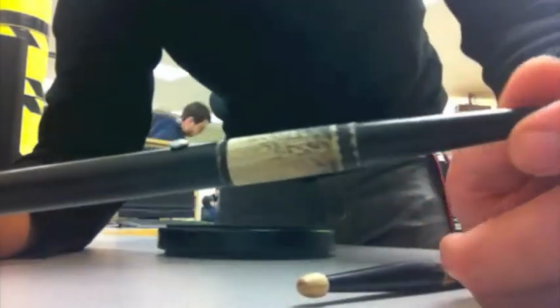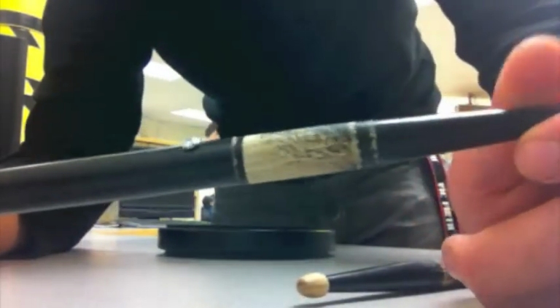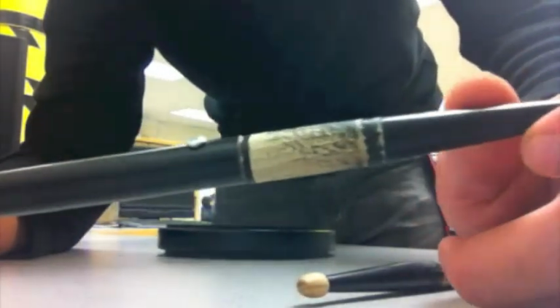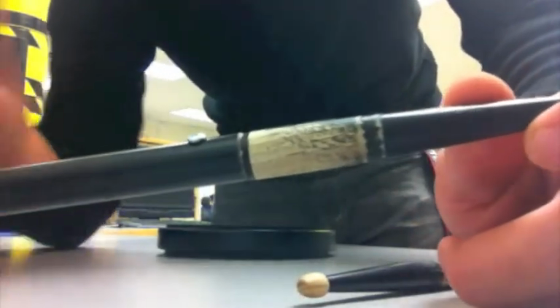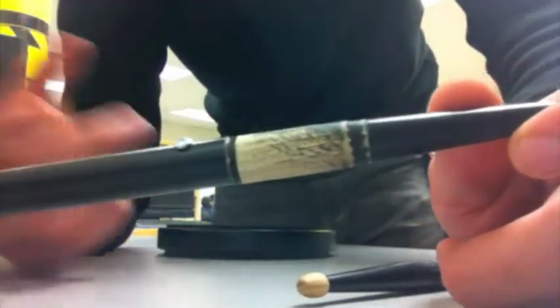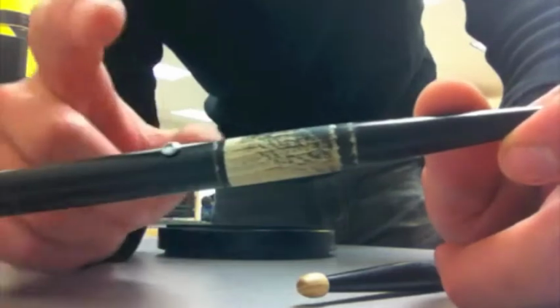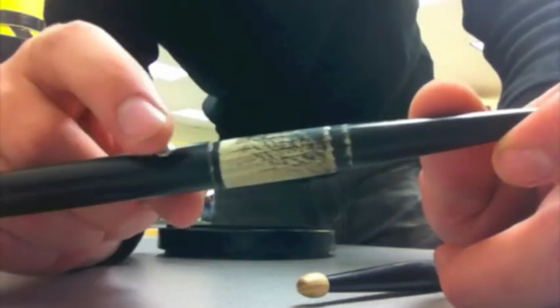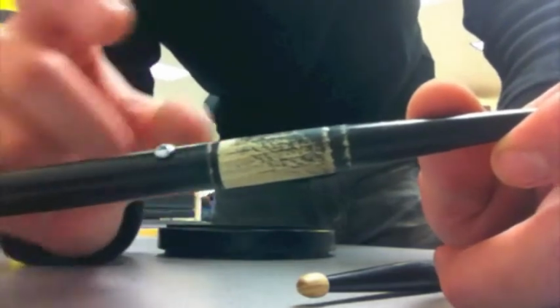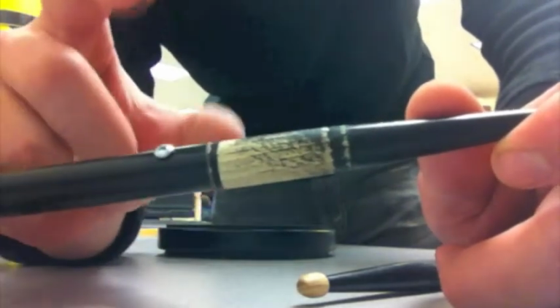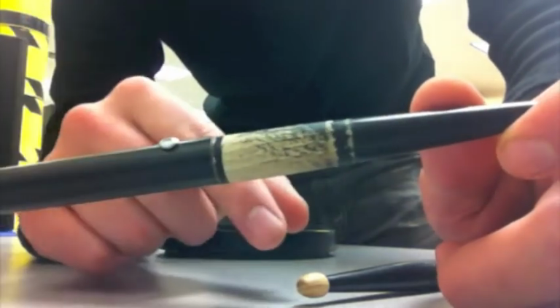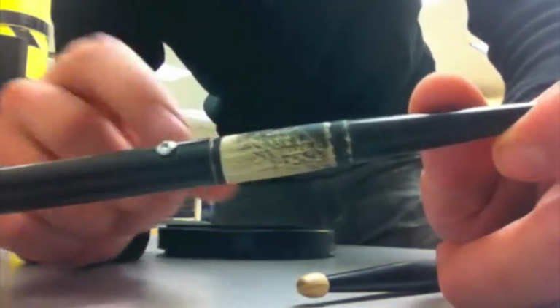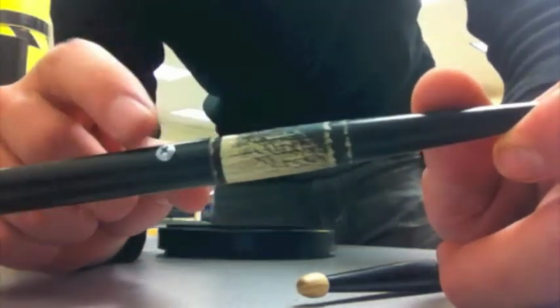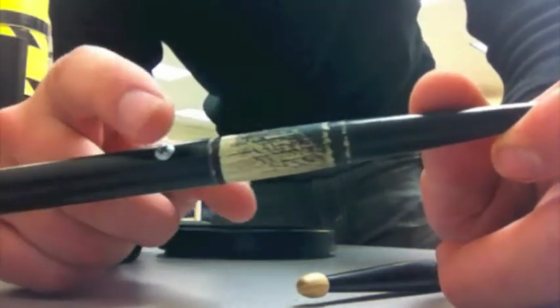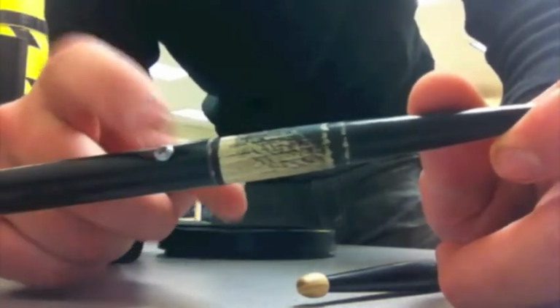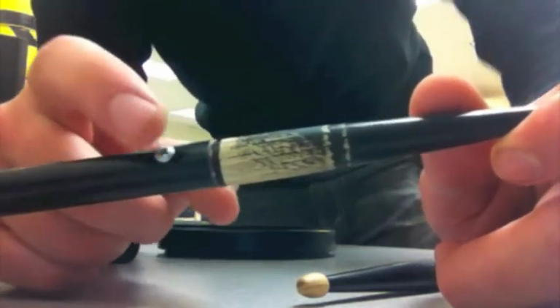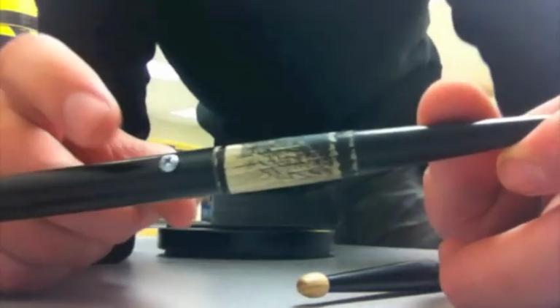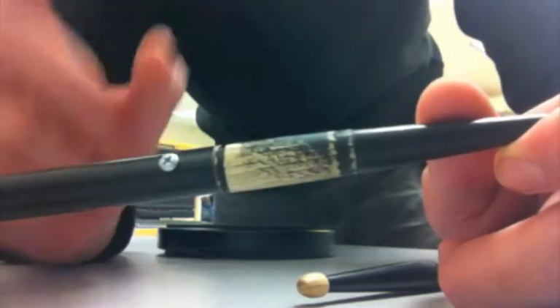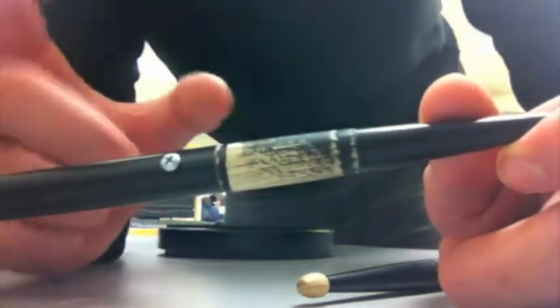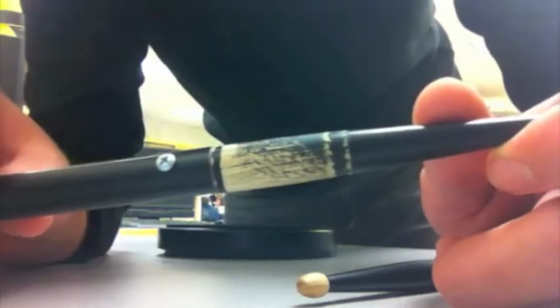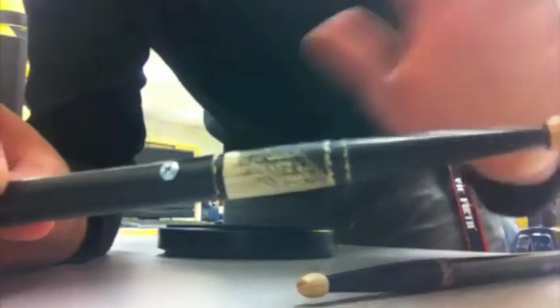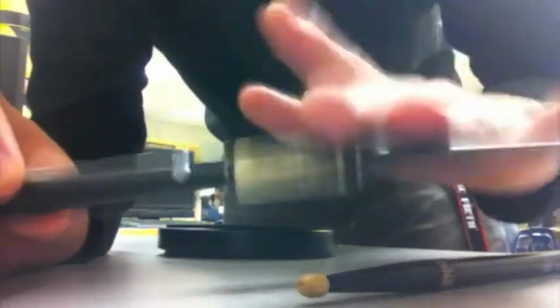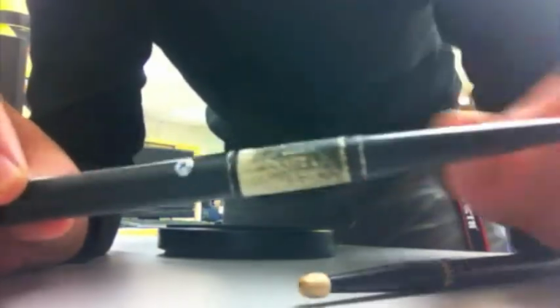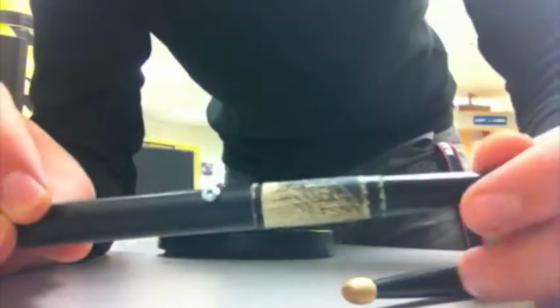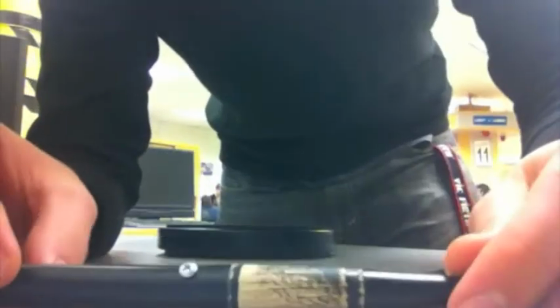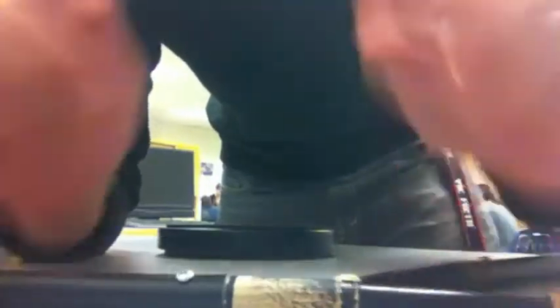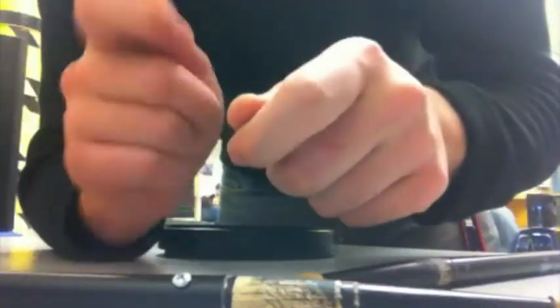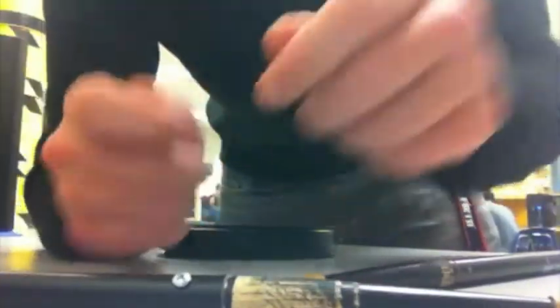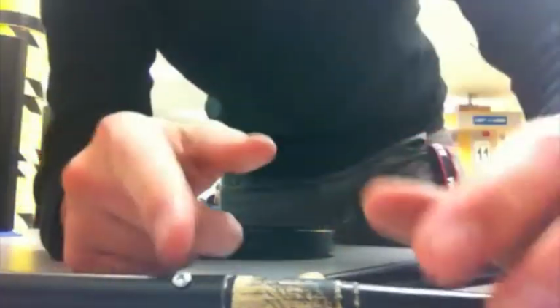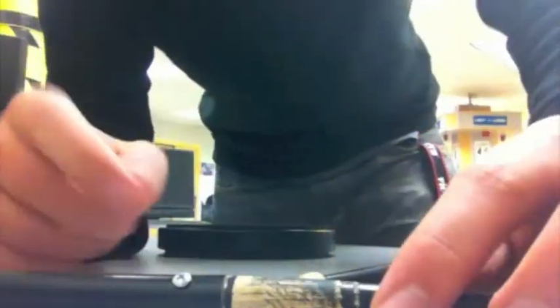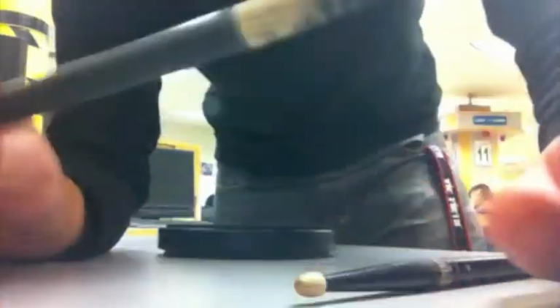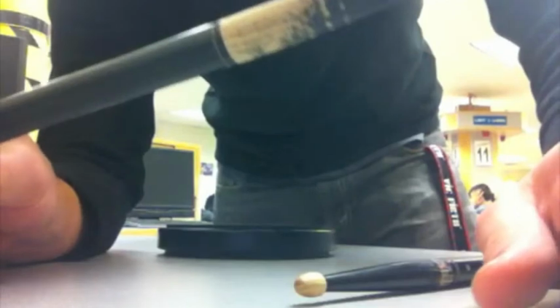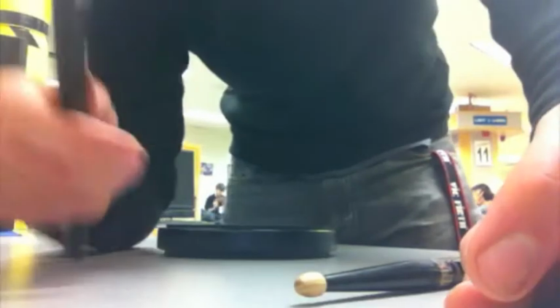For a future prototype, I'm thinking I could put a hole all the way through, and then the screw would actually be a wooden plug. Whenever this tip broke, you'd just pick off the plug and then be able to use it again.